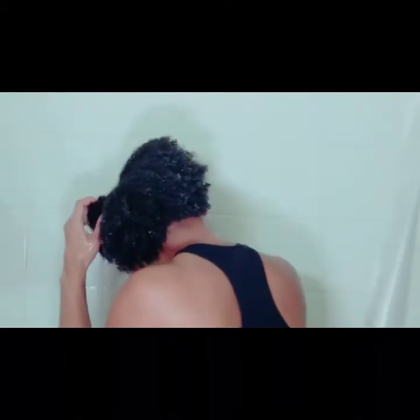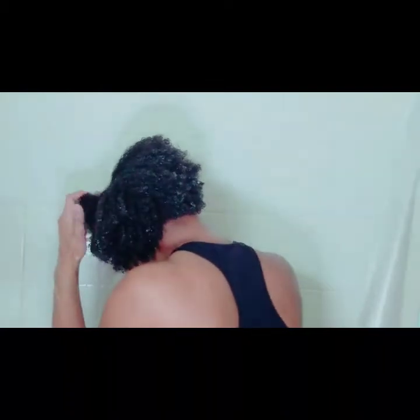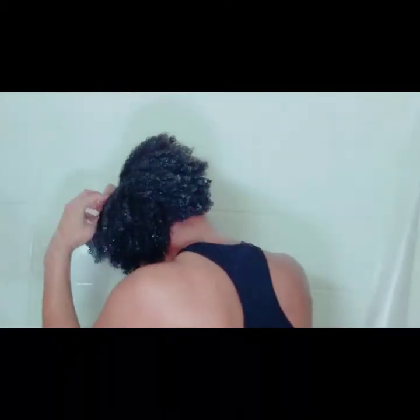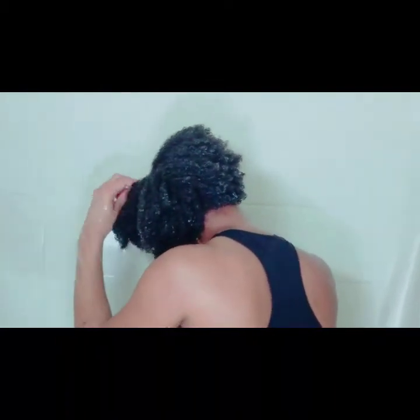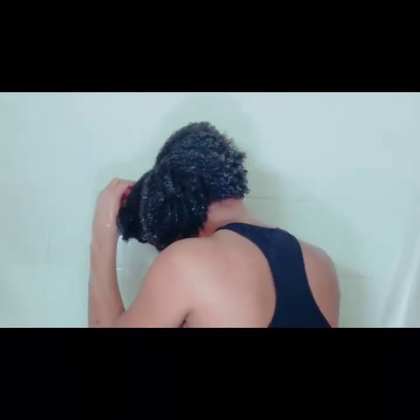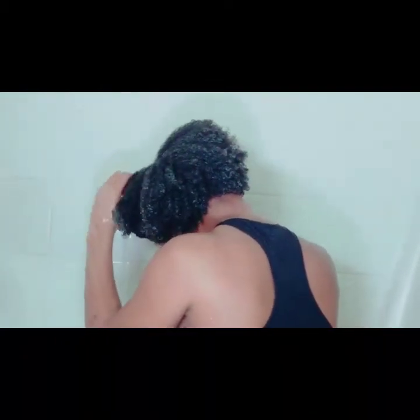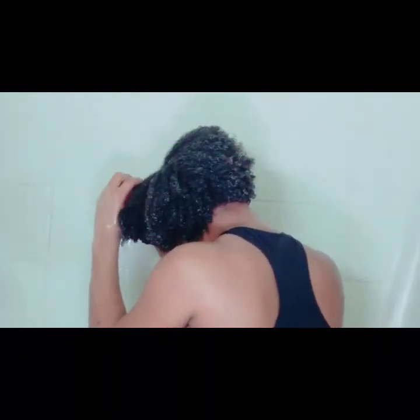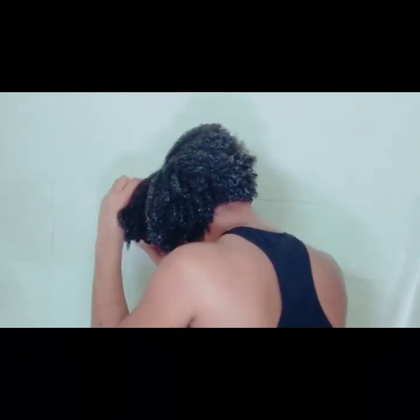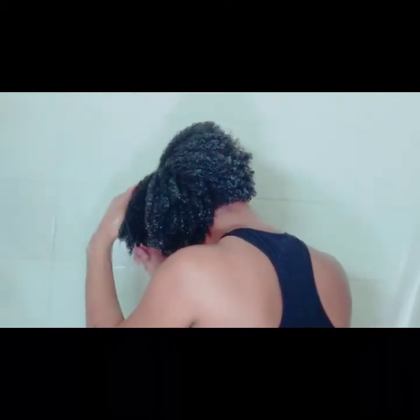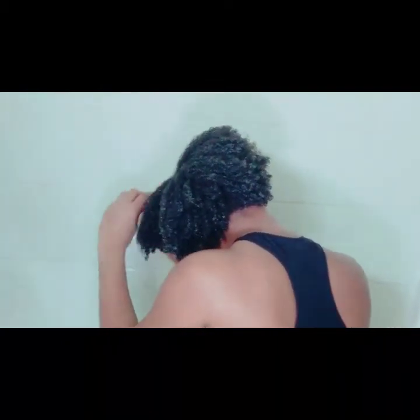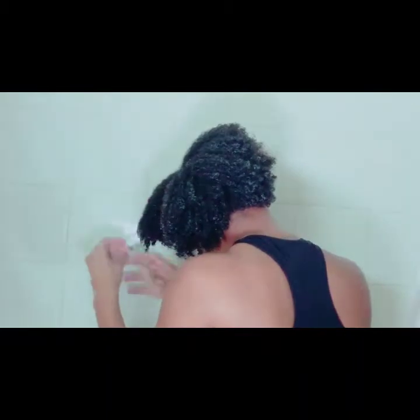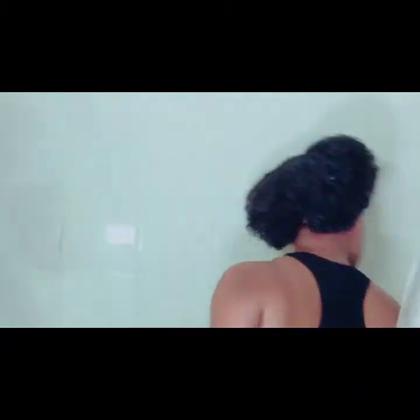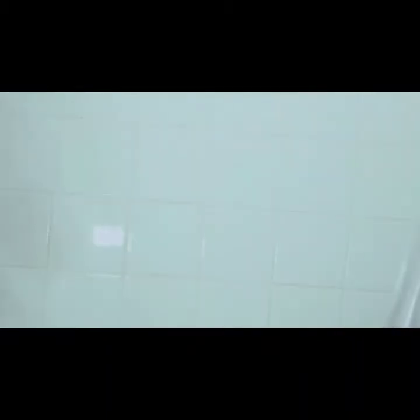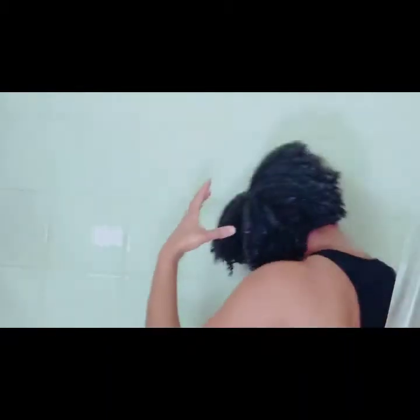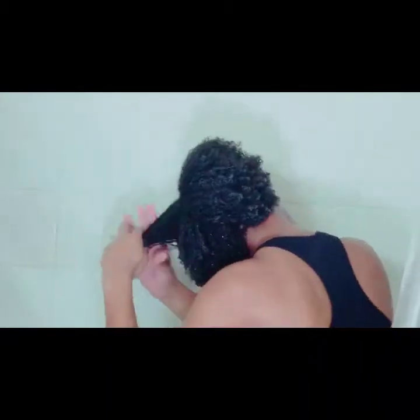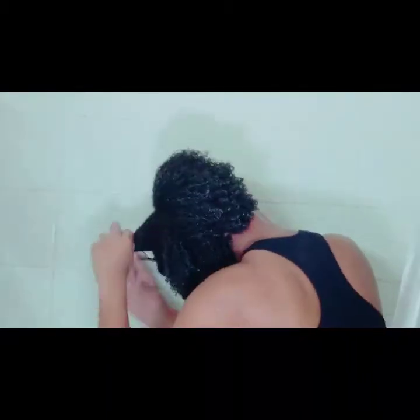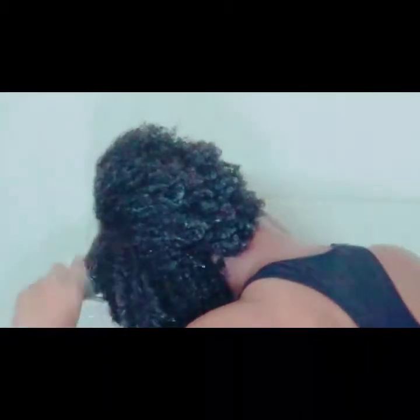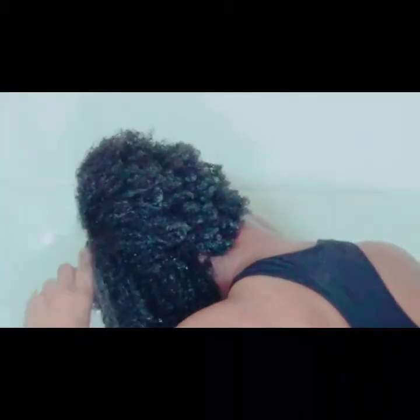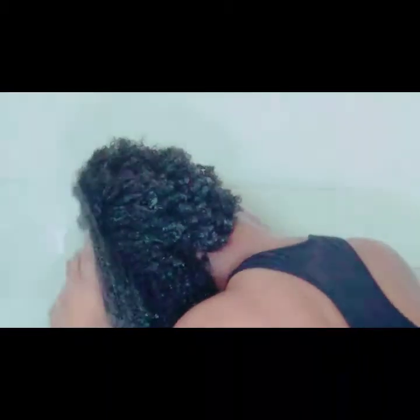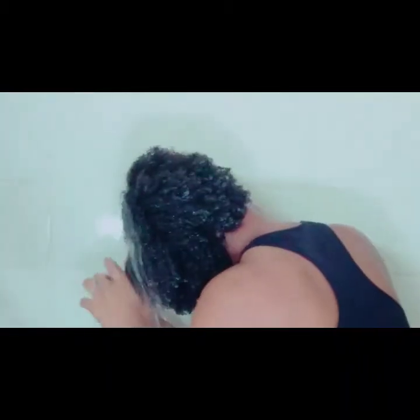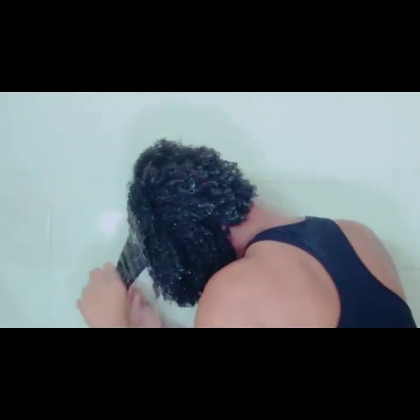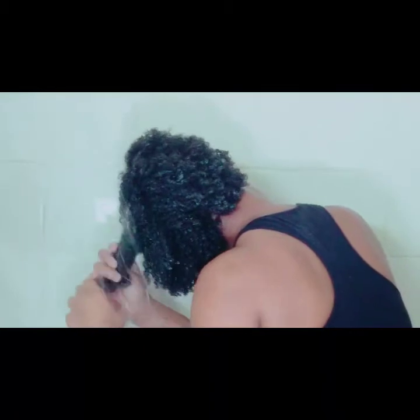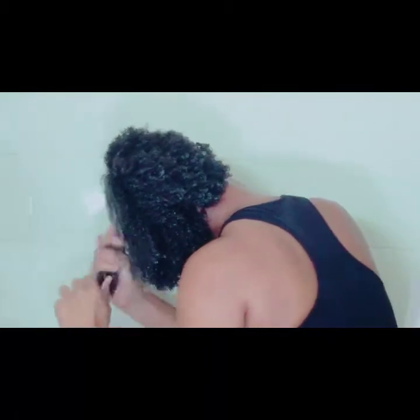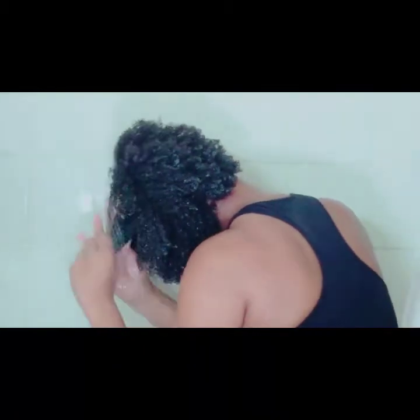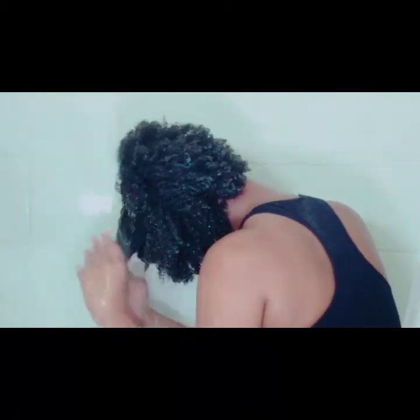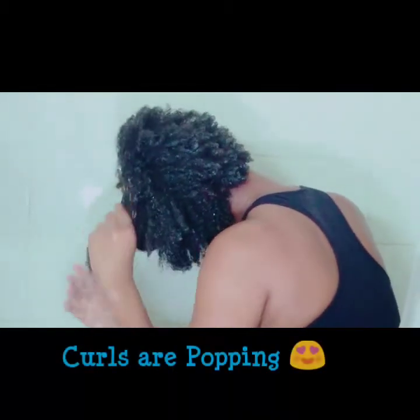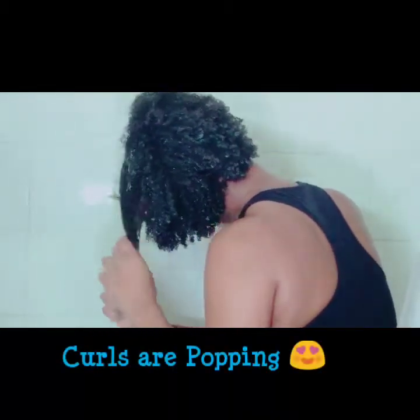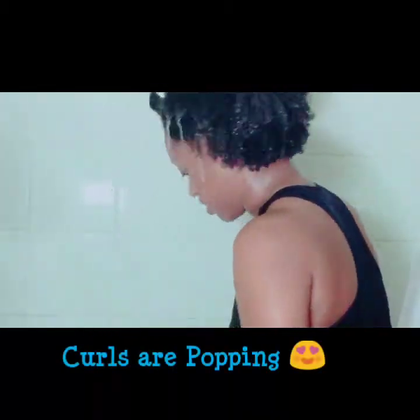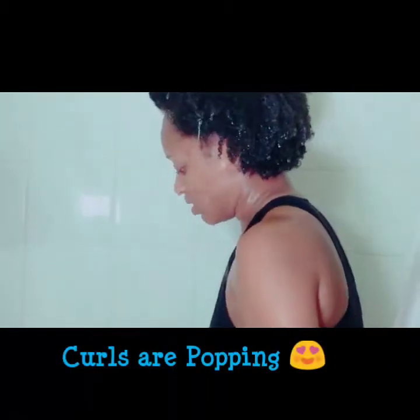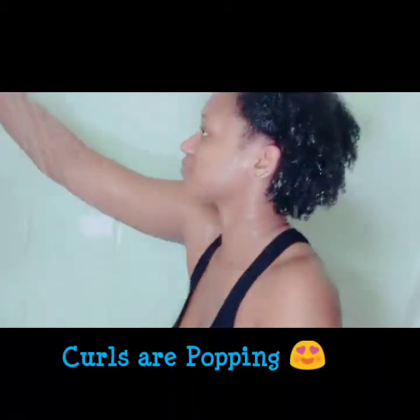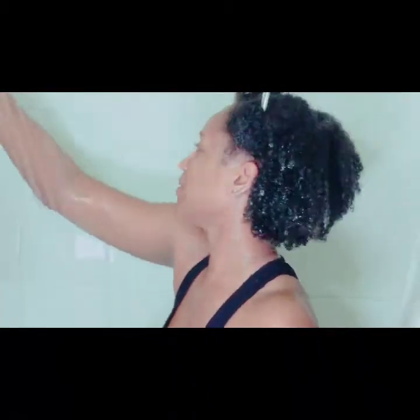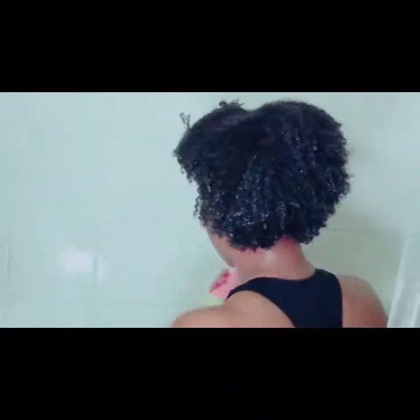I definitely would recommend for anyone to try it, especially for a wash and go. As you can see right now, my curls are defining very well — it comes out really well.